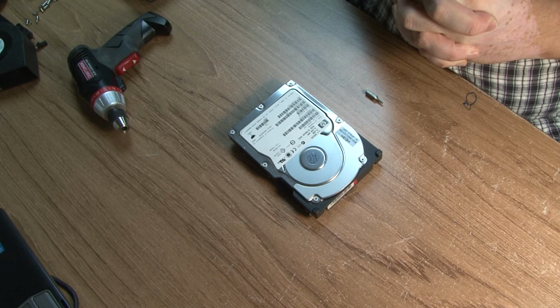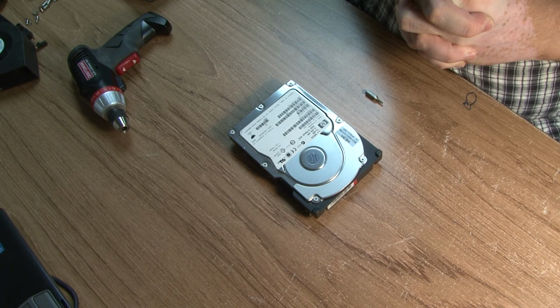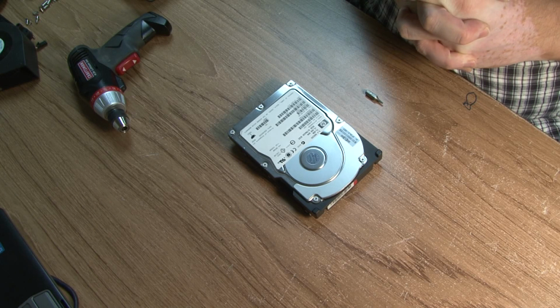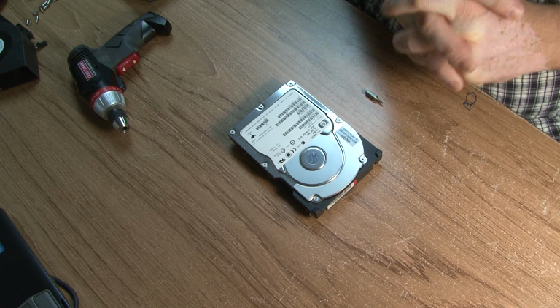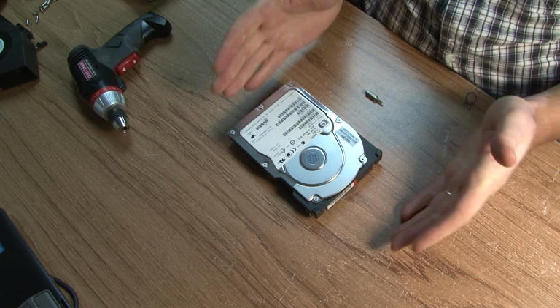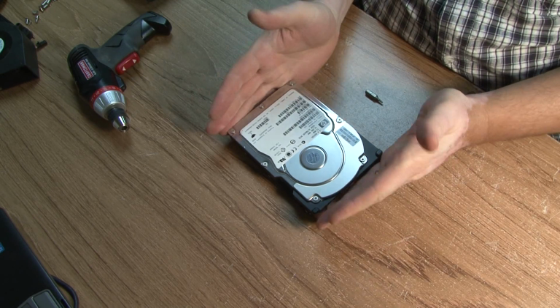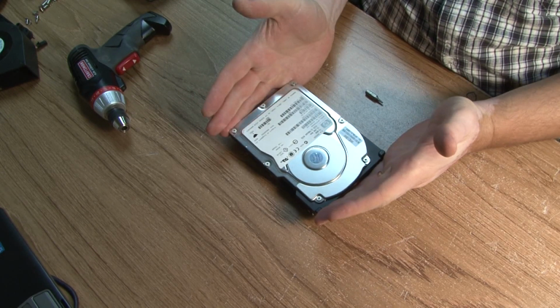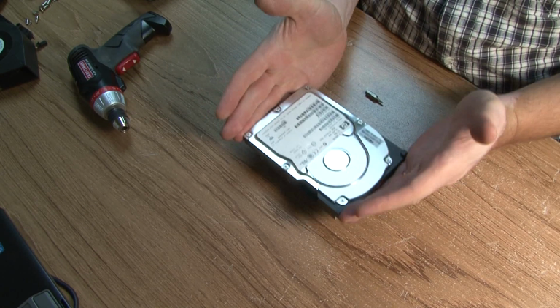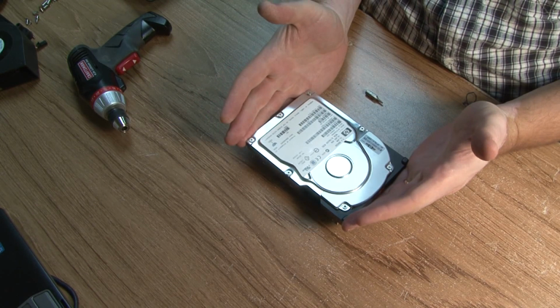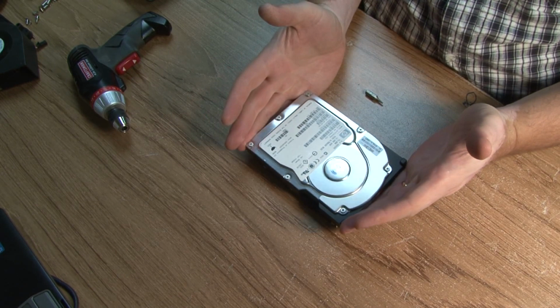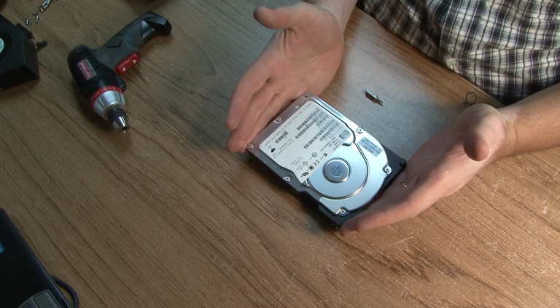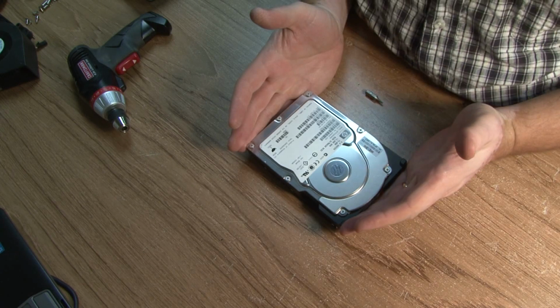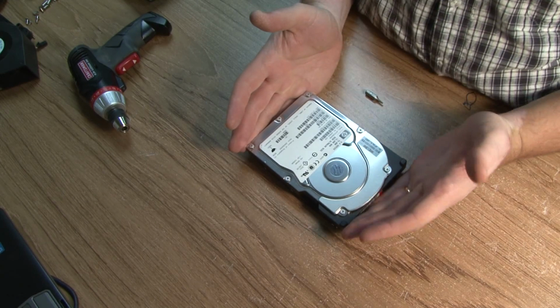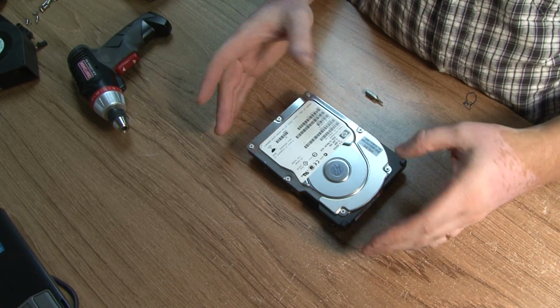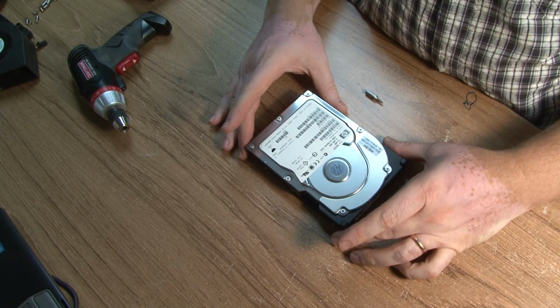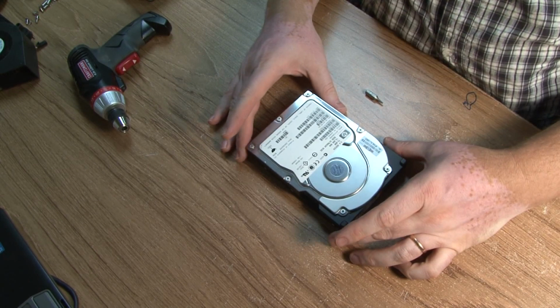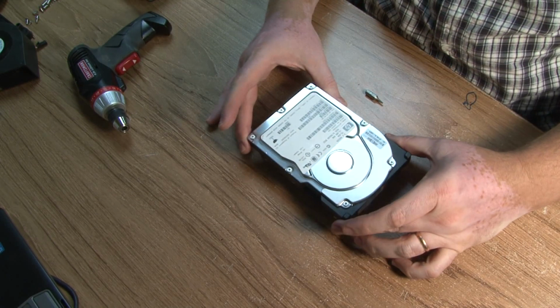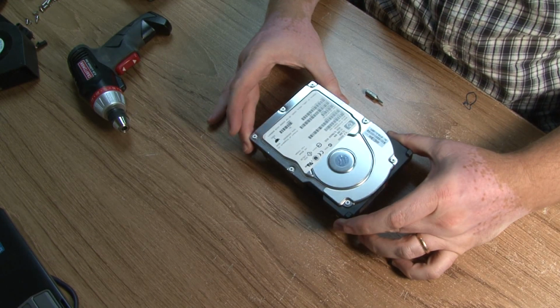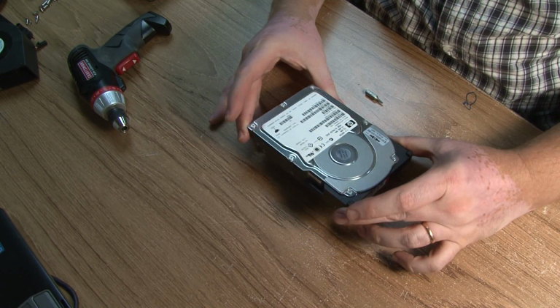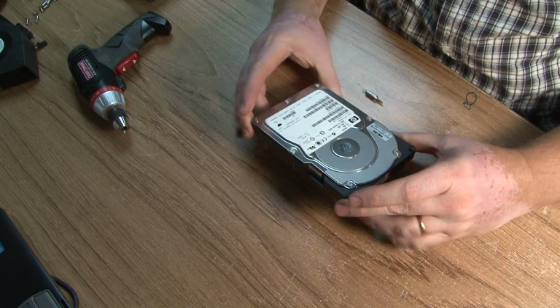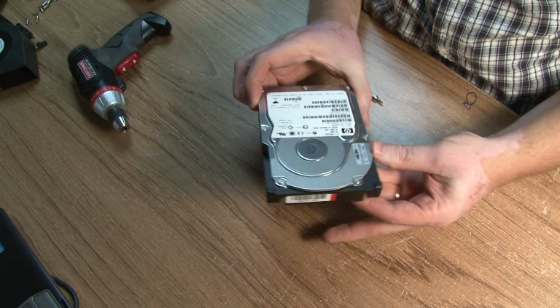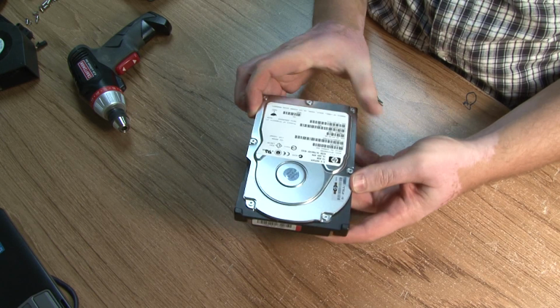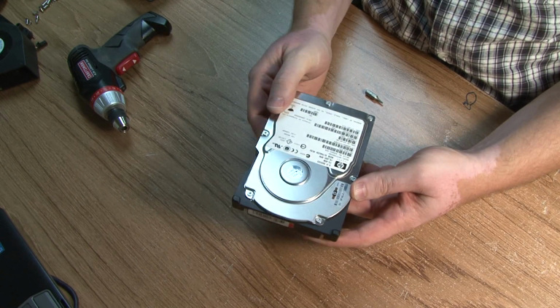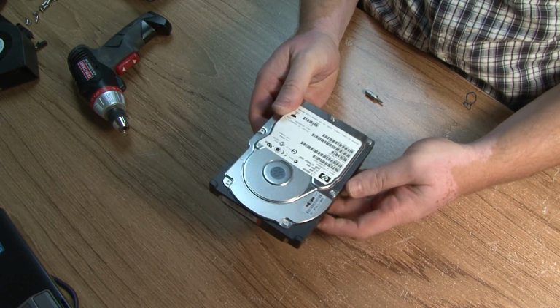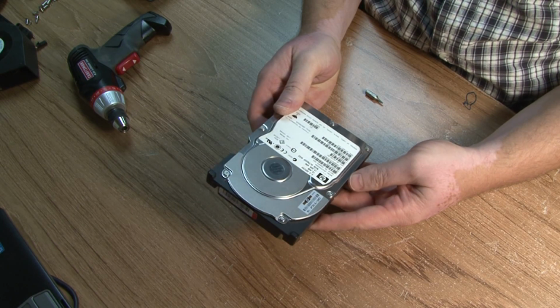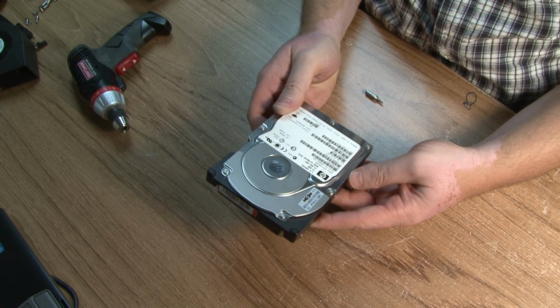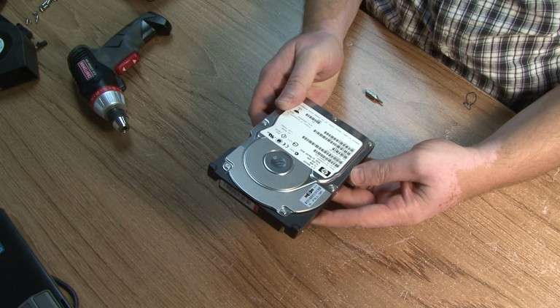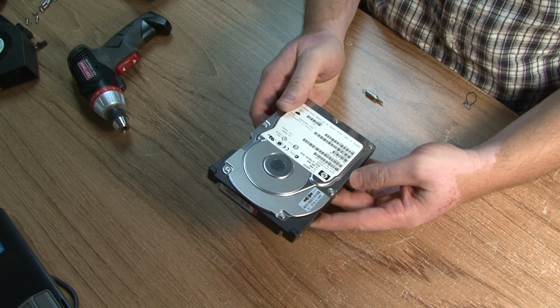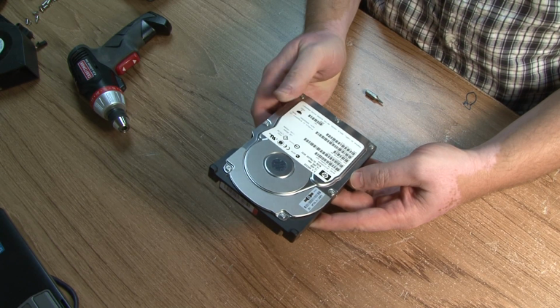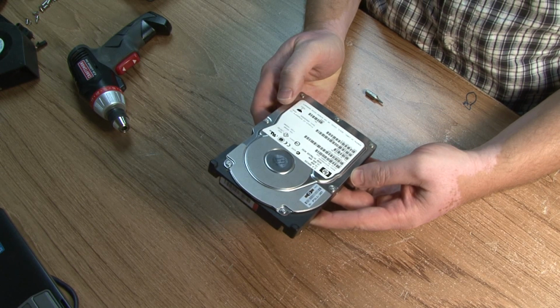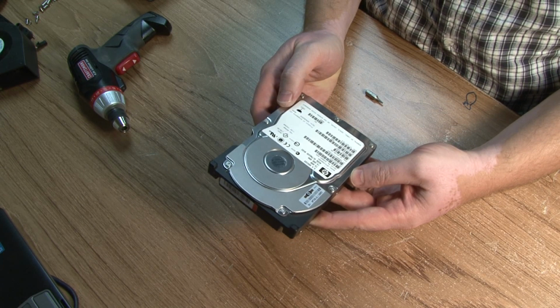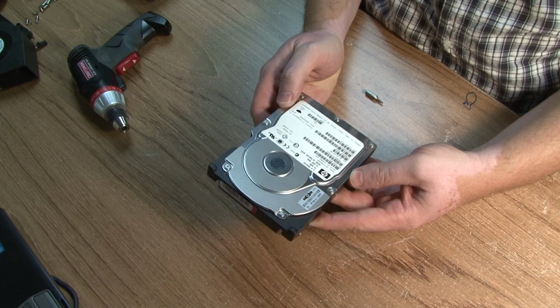Today I'd like to show you the insides of this hard drive. This is a server hard drive. It's not big — it's 72 gigabytes. It's from an older server.